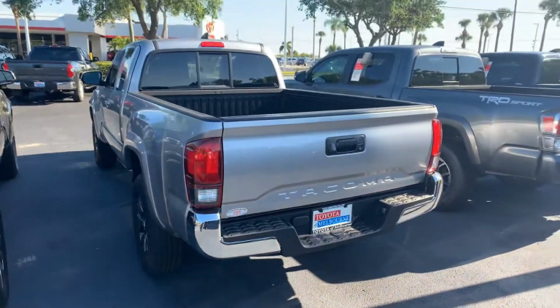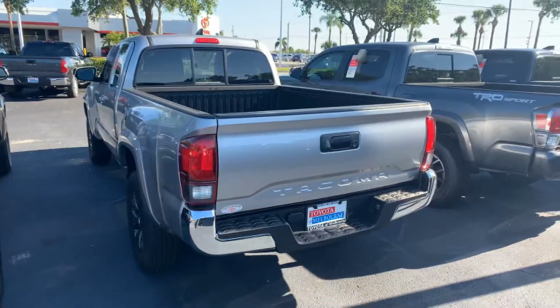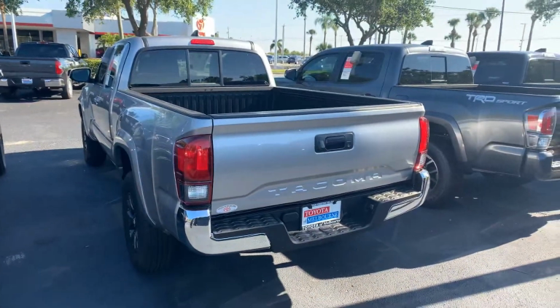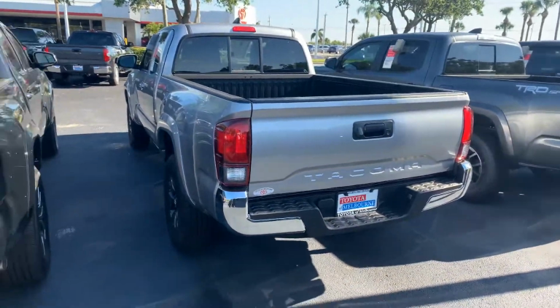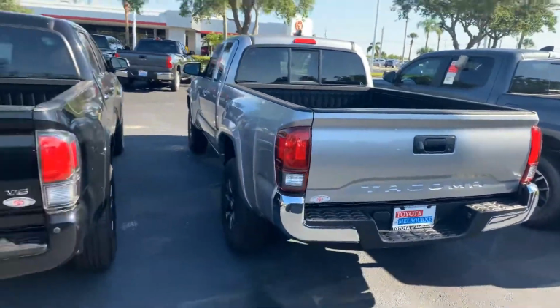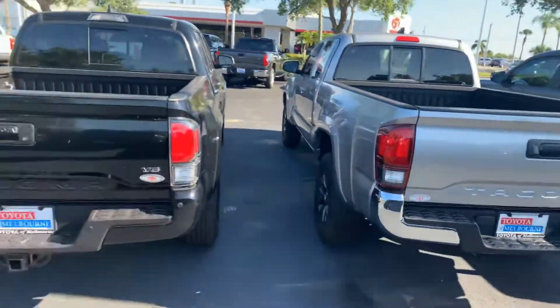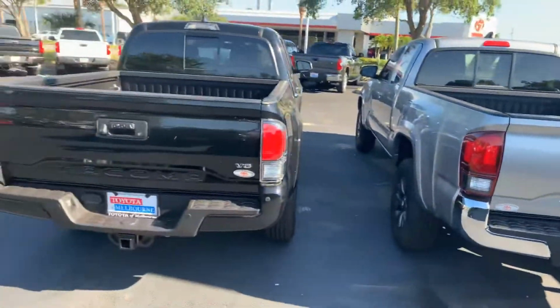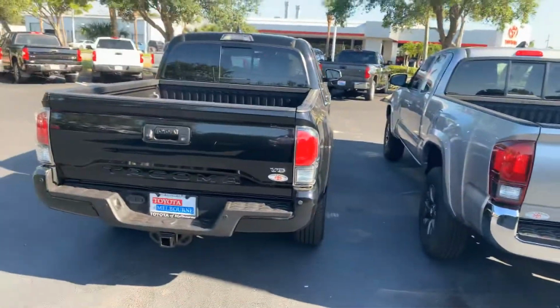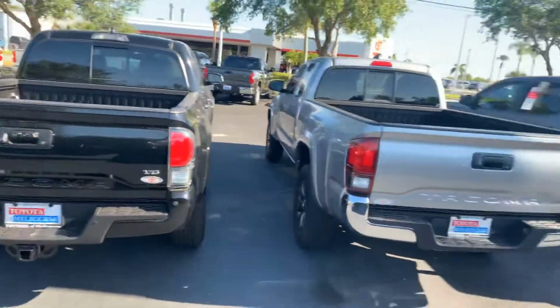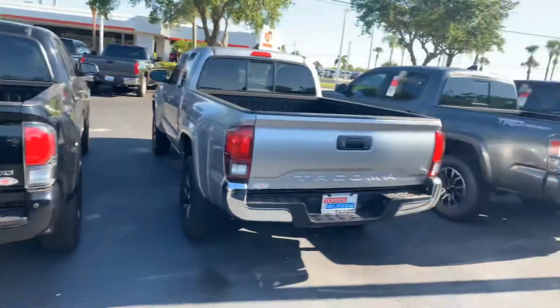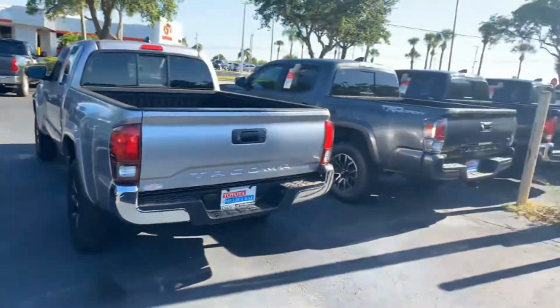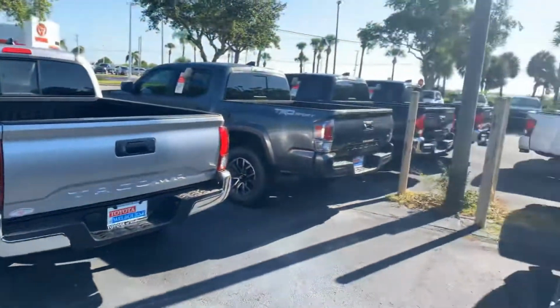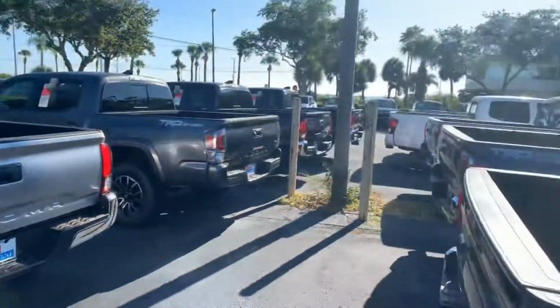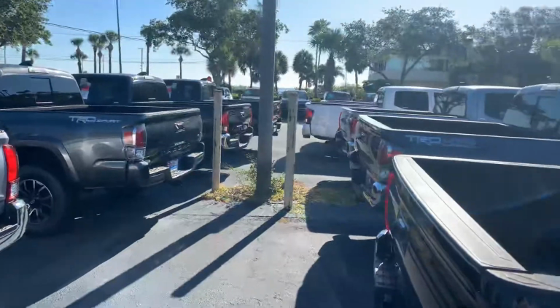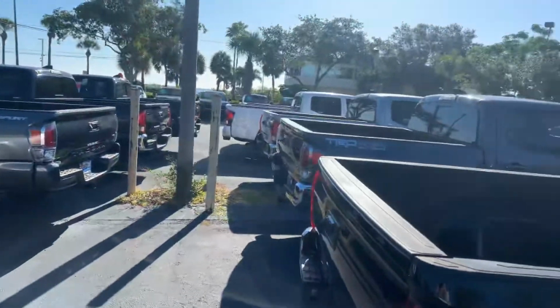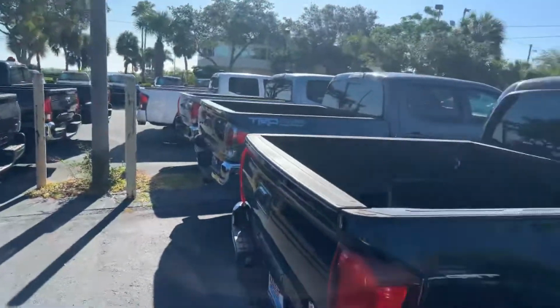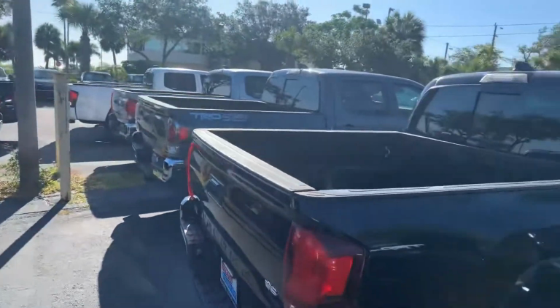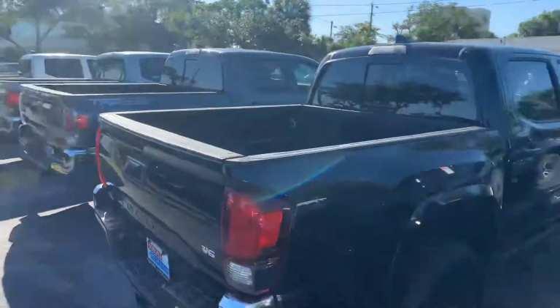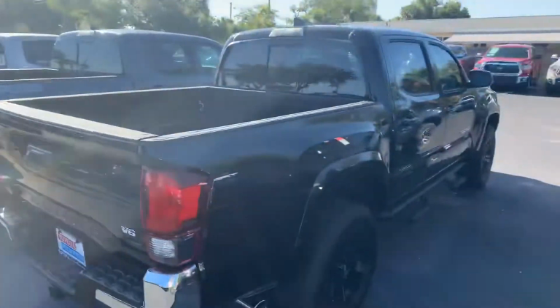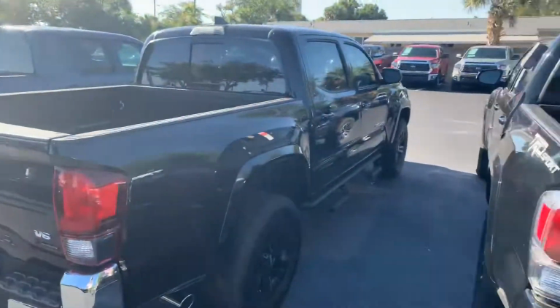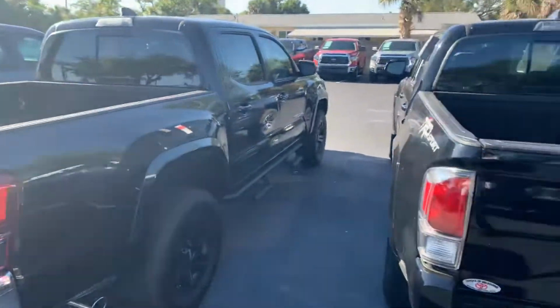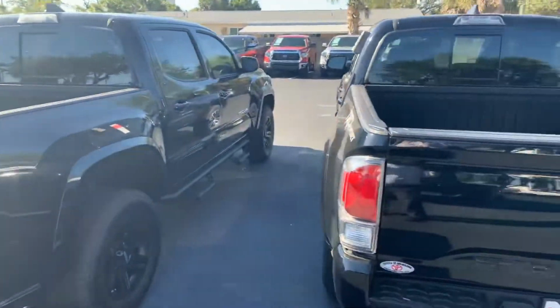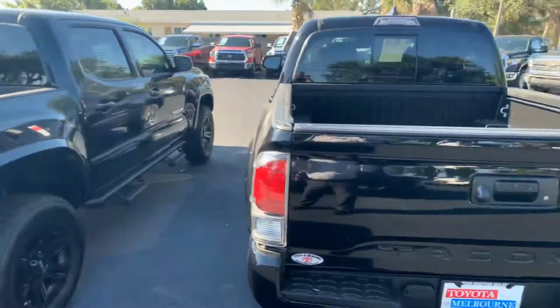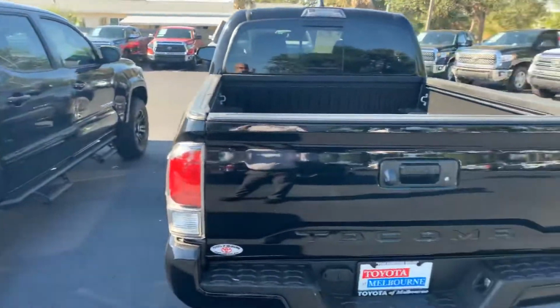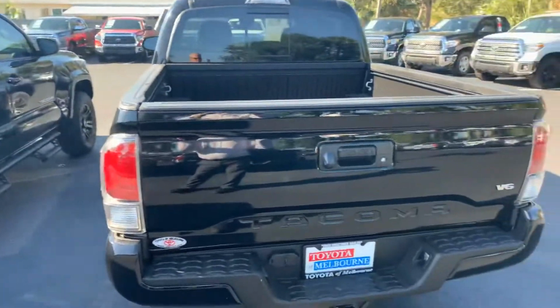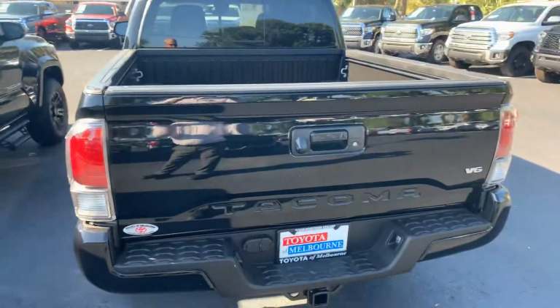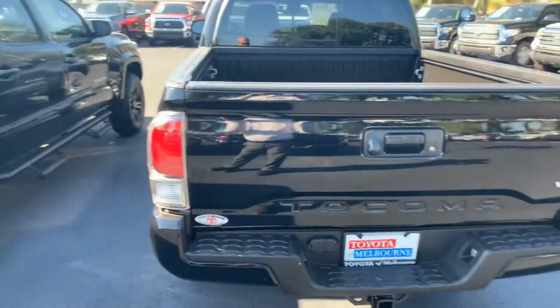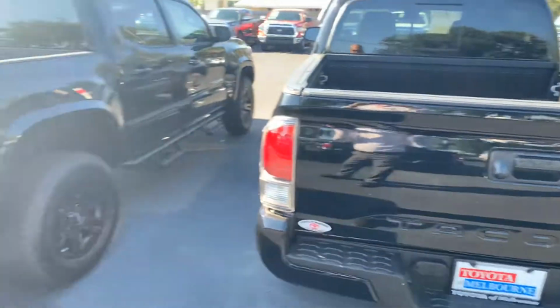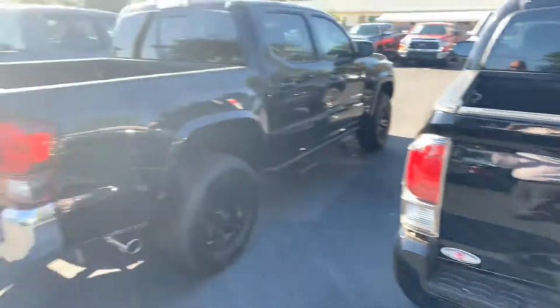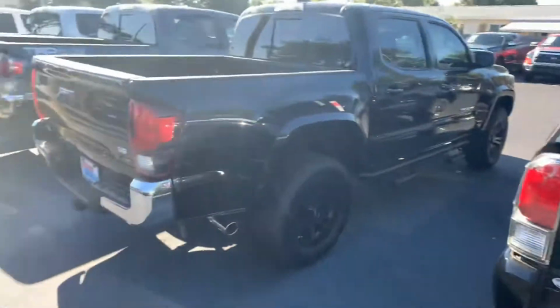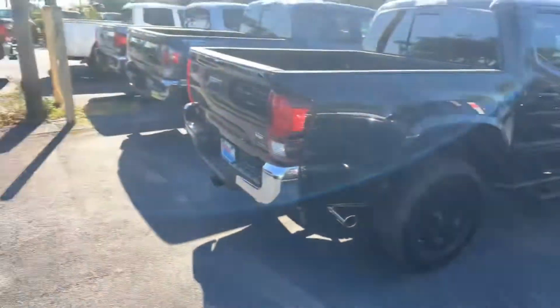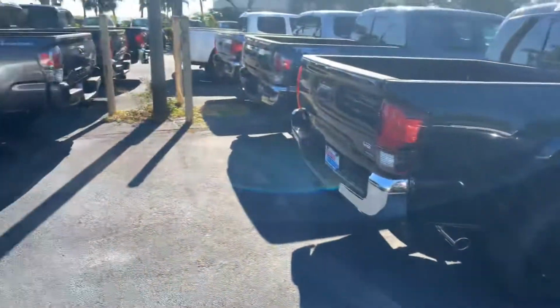Come on down and check it out — we've got a bunch to choose from. You can reach me here at 321-254-8888, extension 265. Again, this is Roger at Toyota of Melbourne.